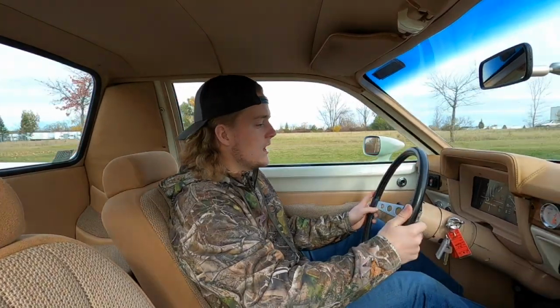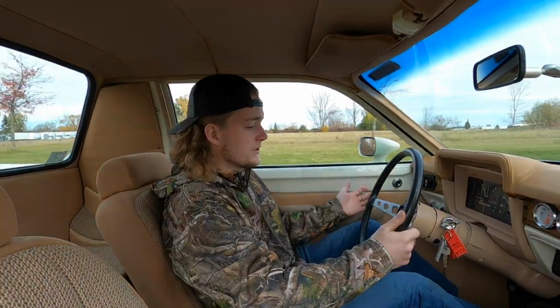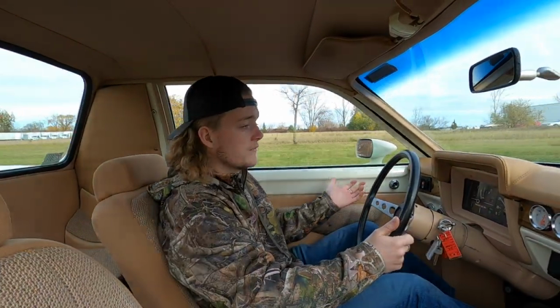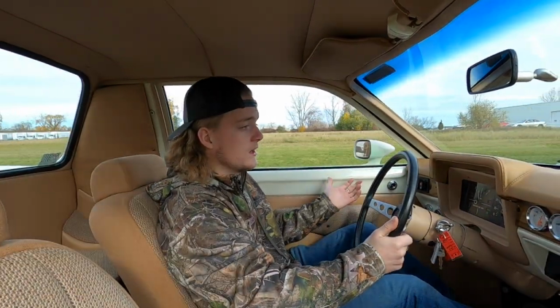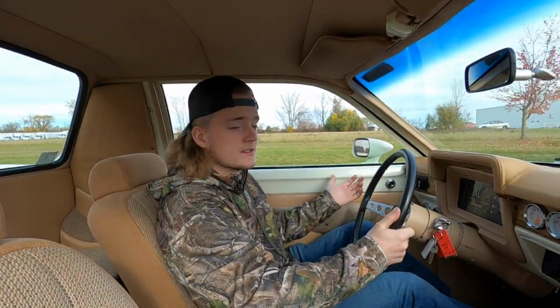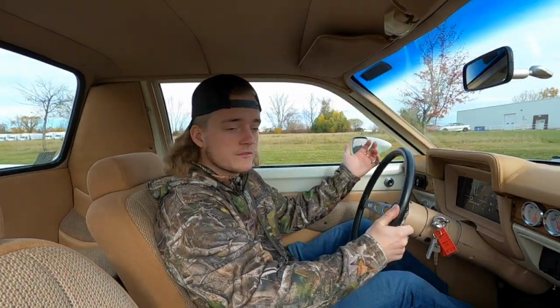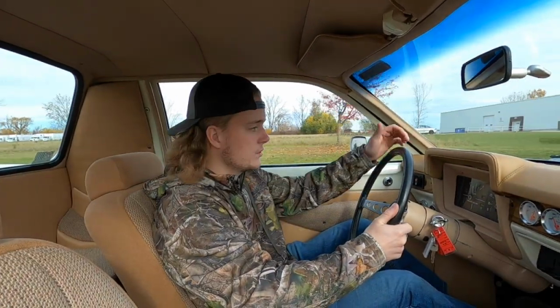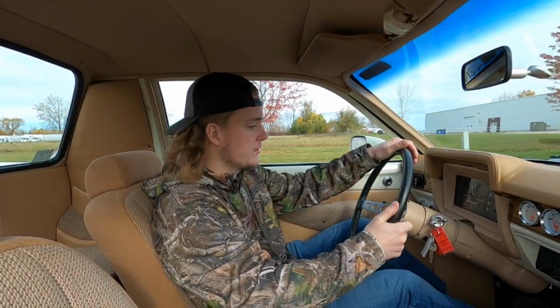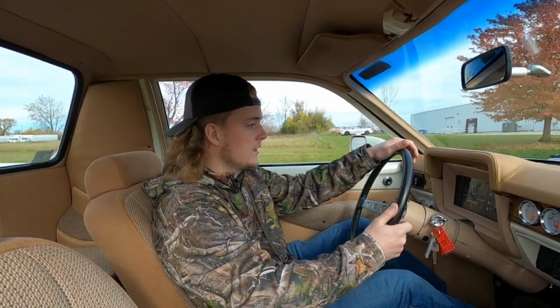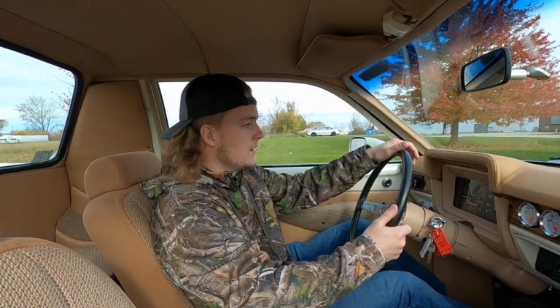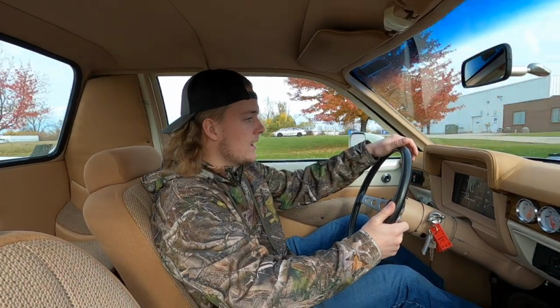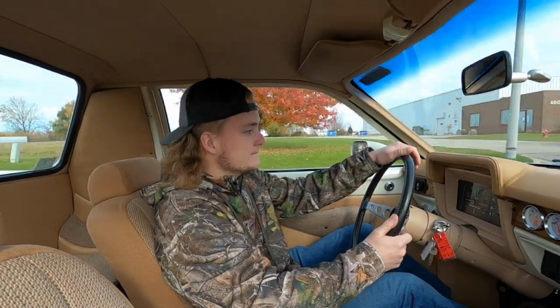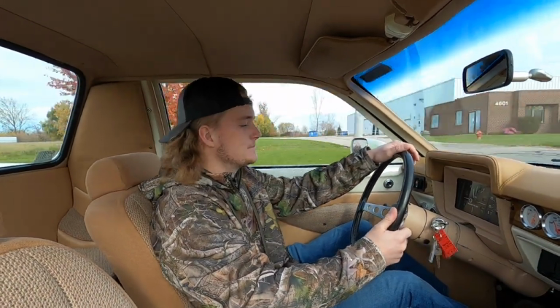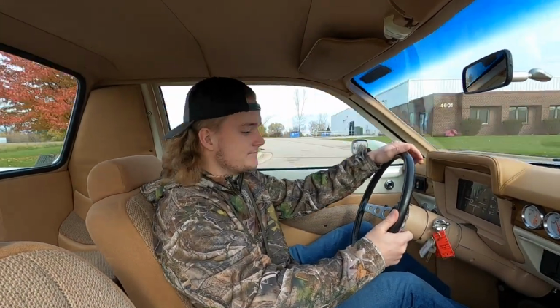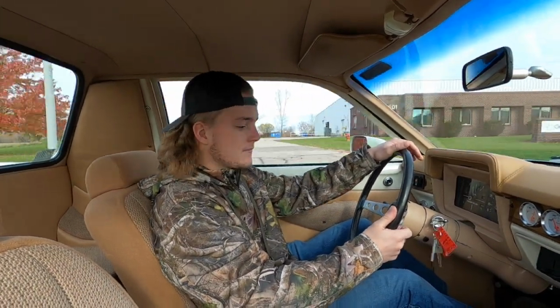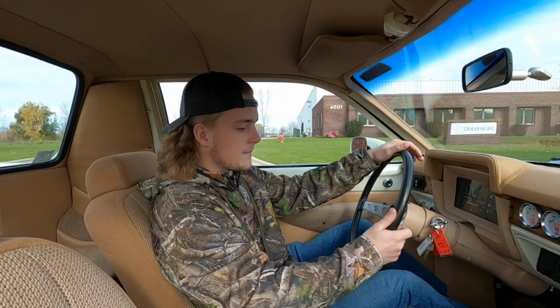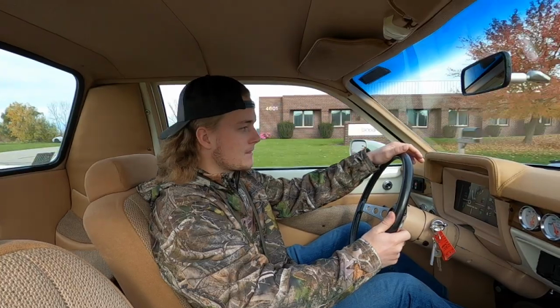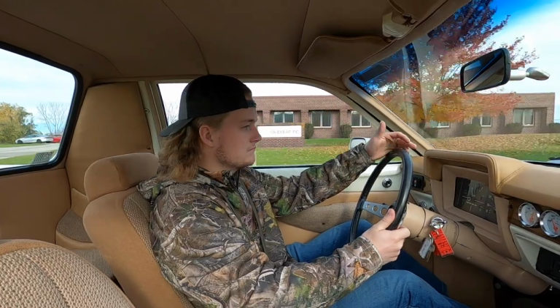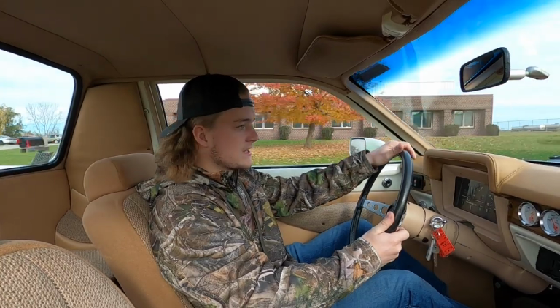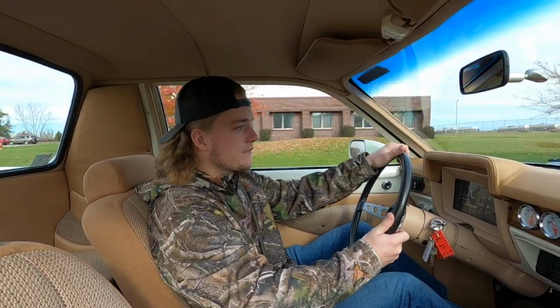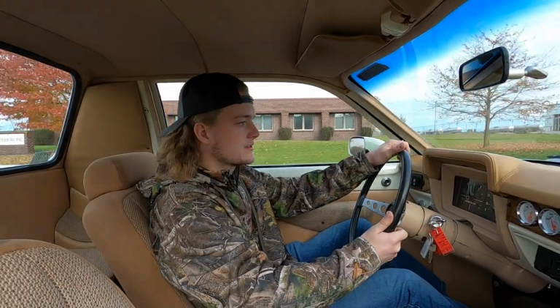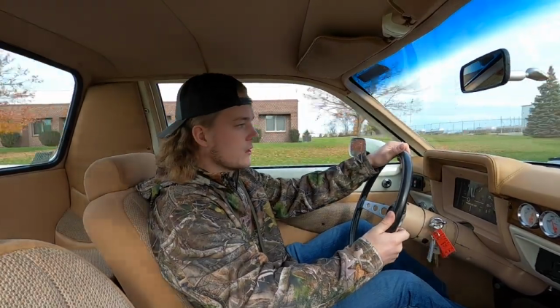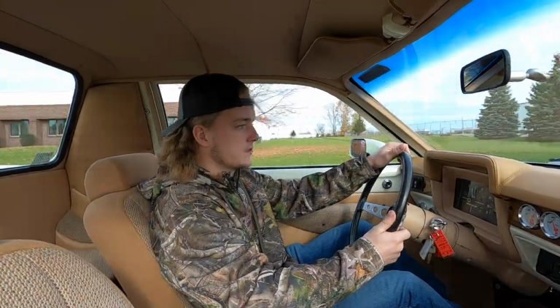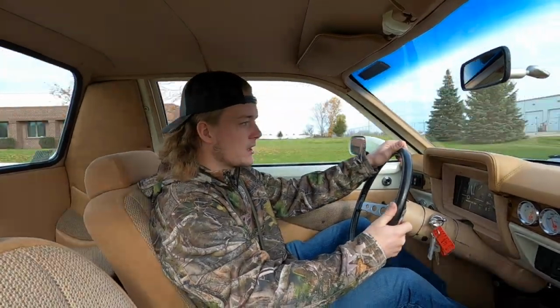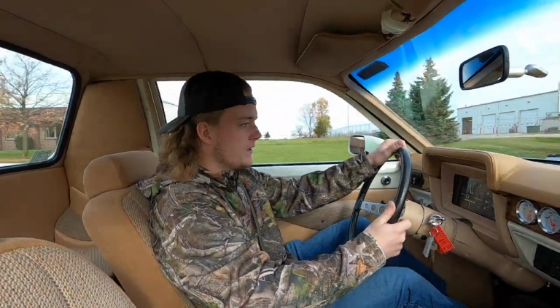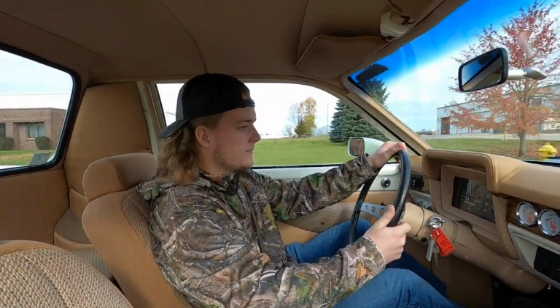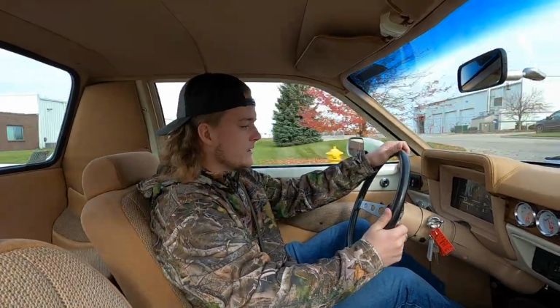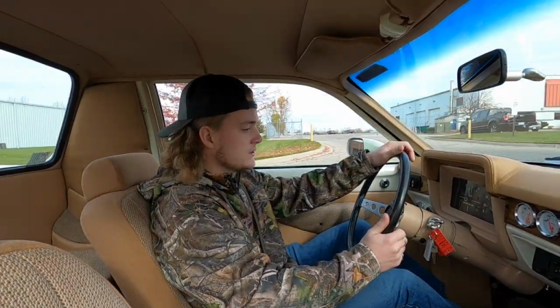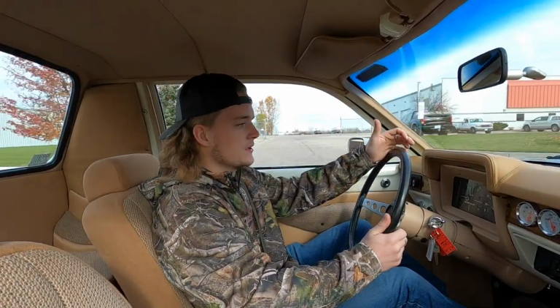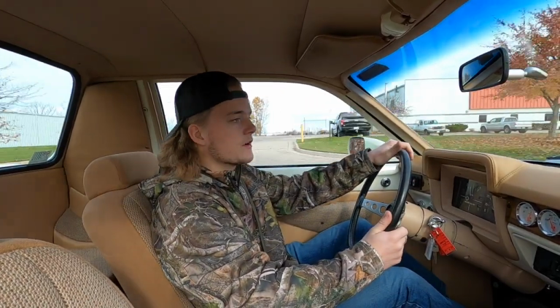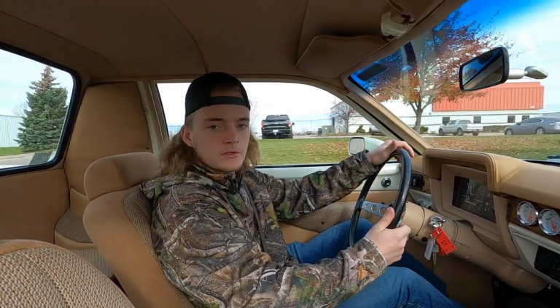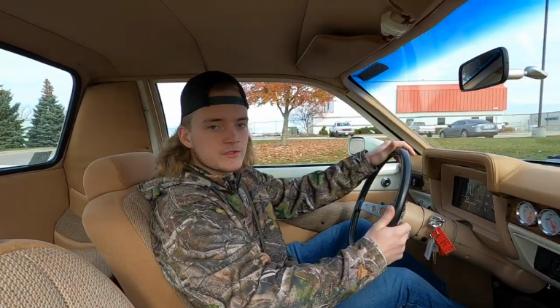It drives very nice. It shifts smooth. It just kind of floats down the road — super comfy. Just an awesome cruiser.